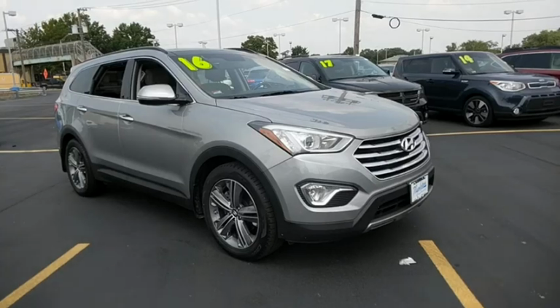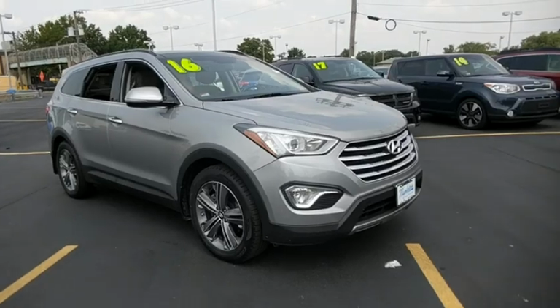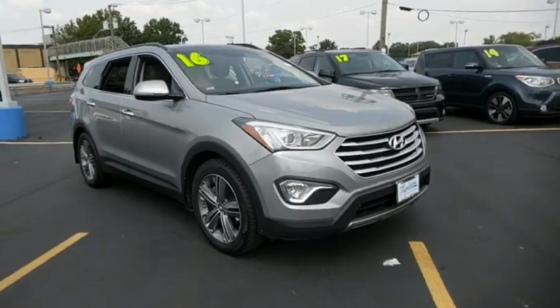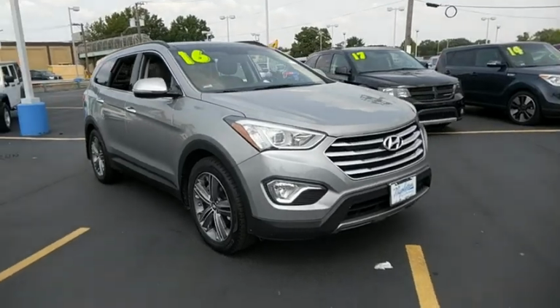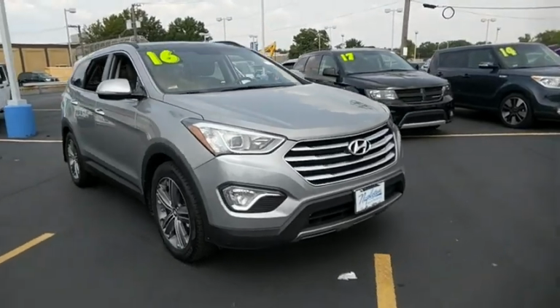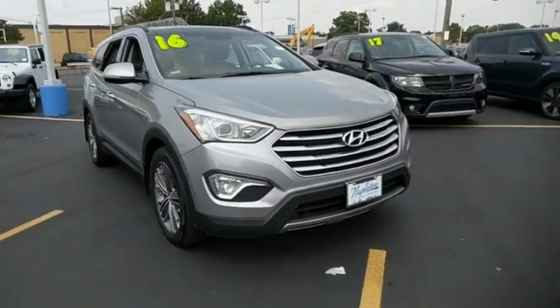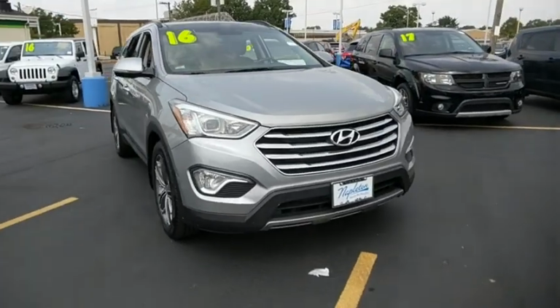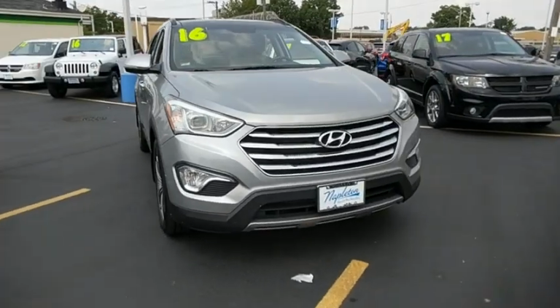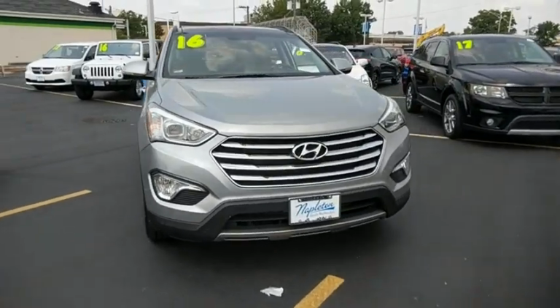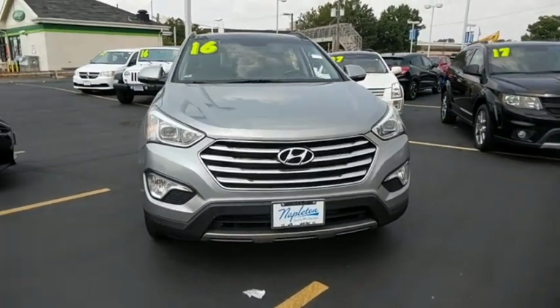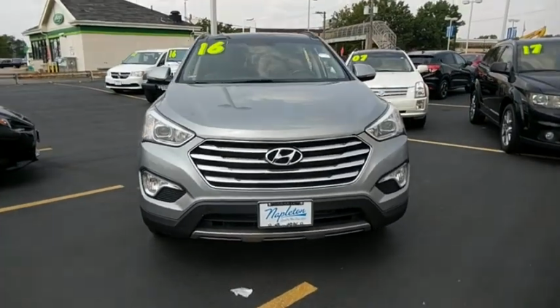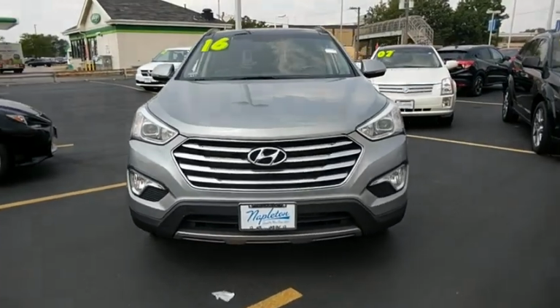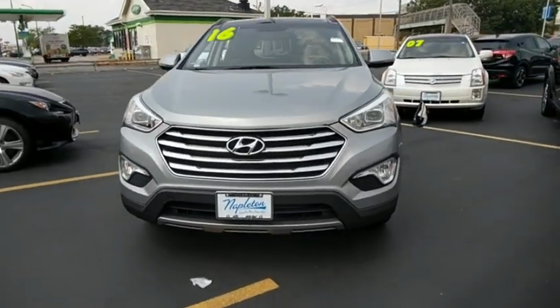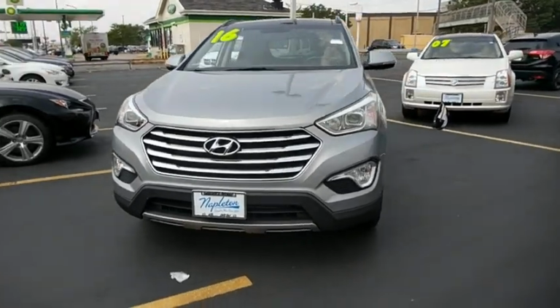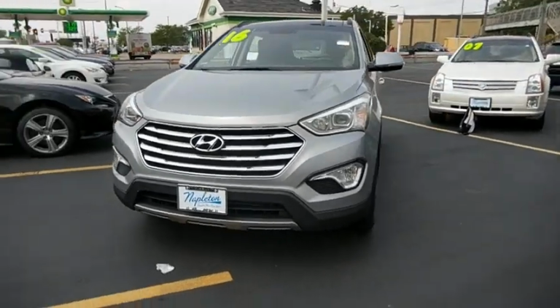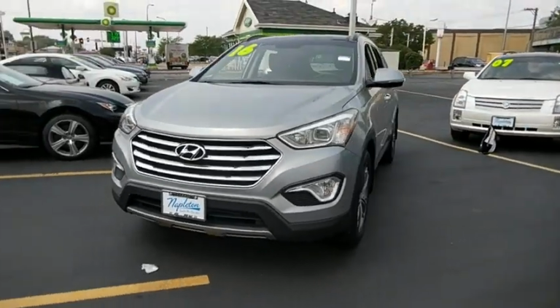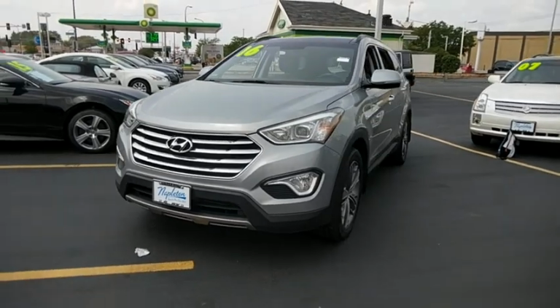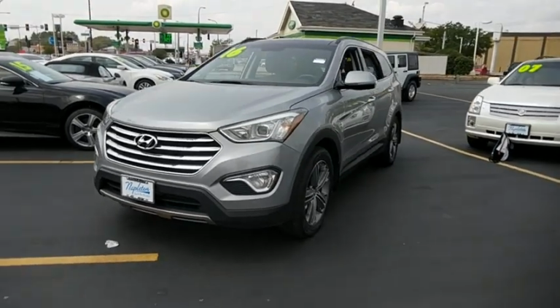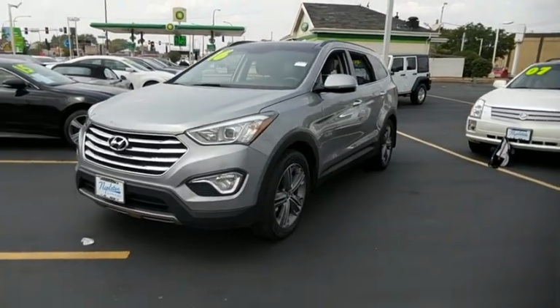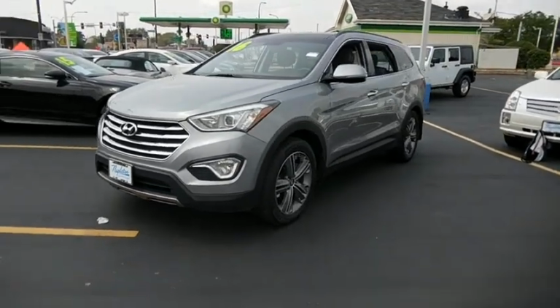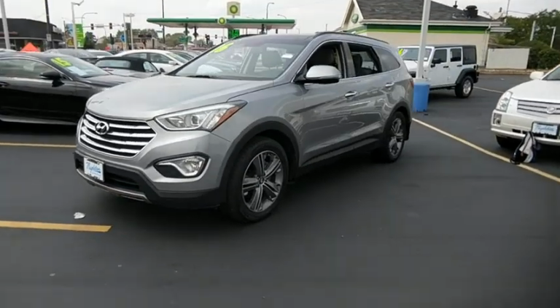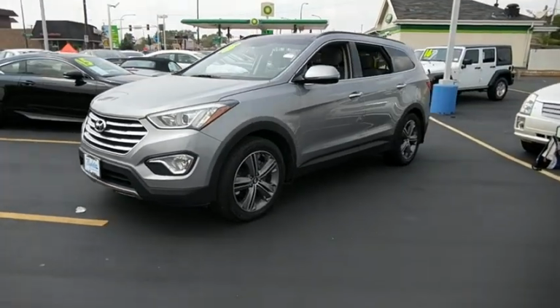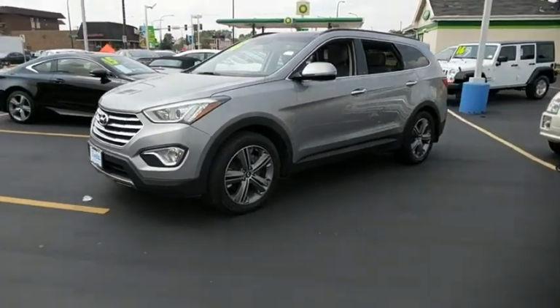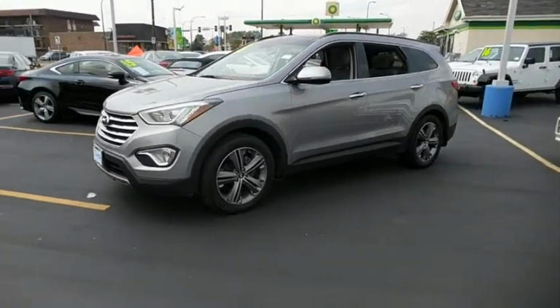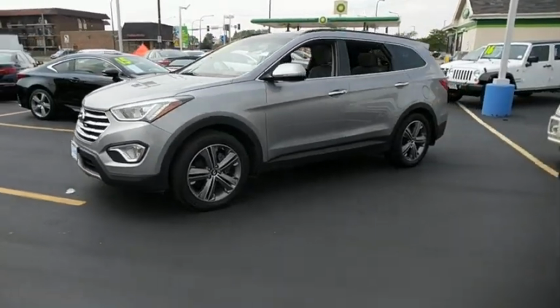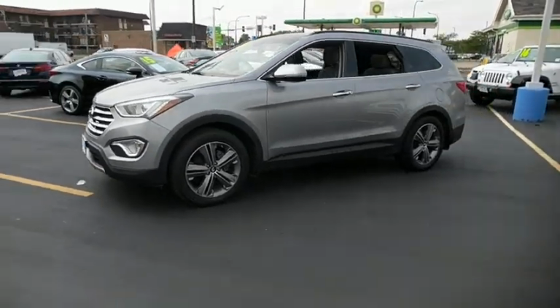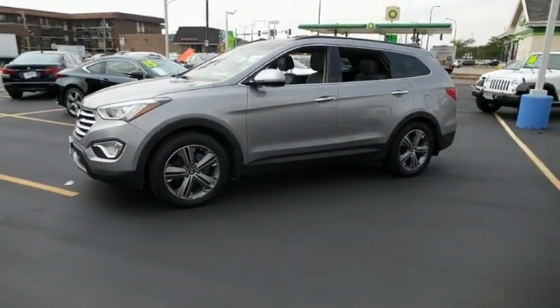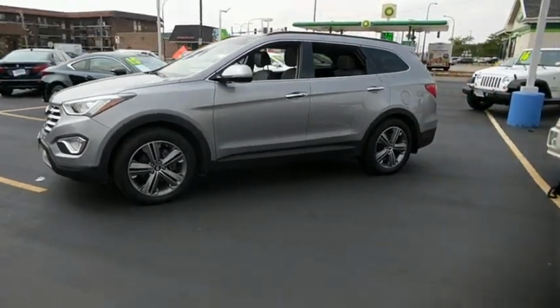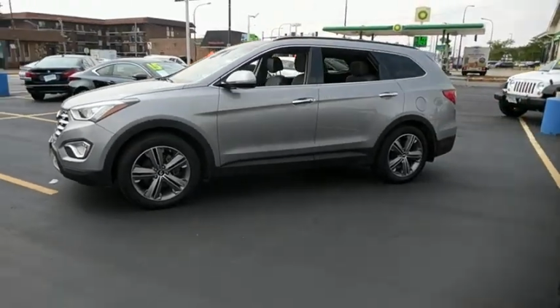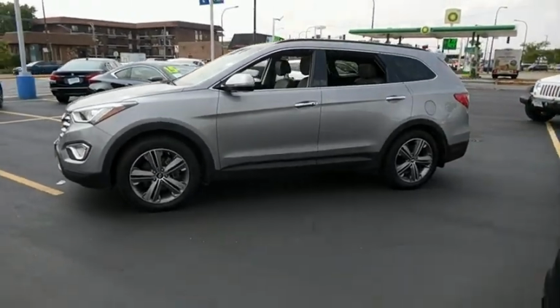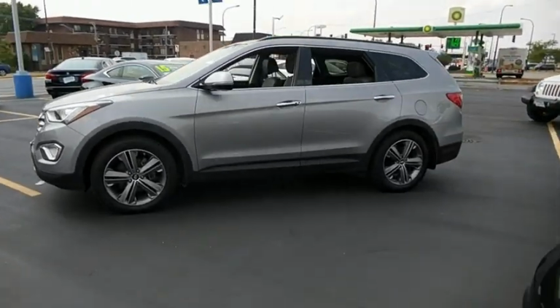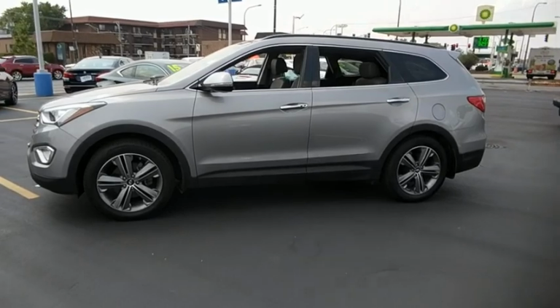2016 Hyundai Santa Fe. Style, quality, performance, value. Need we say more? This vehicle has less than 35,000 miles.